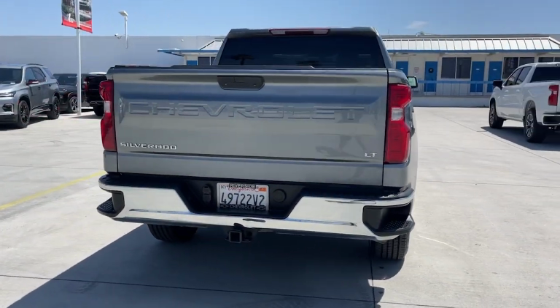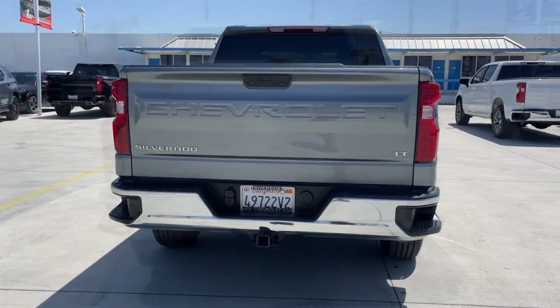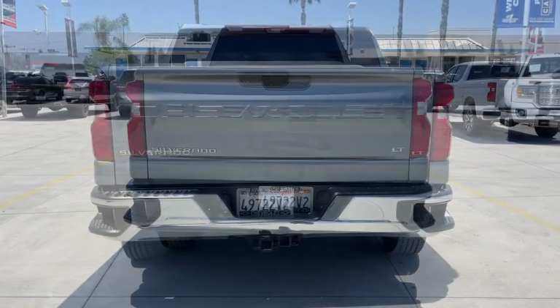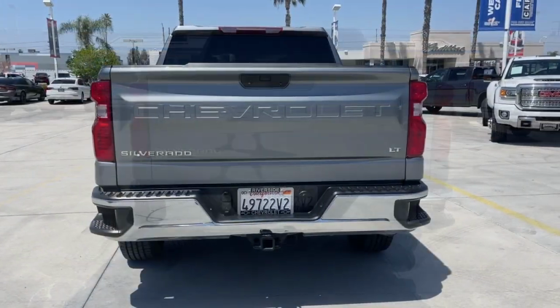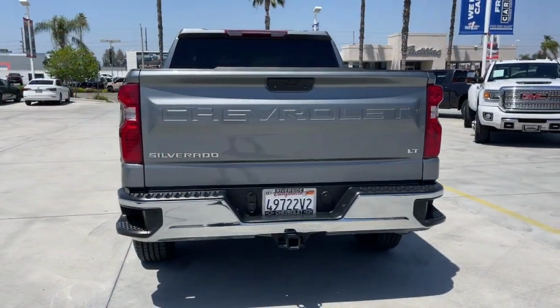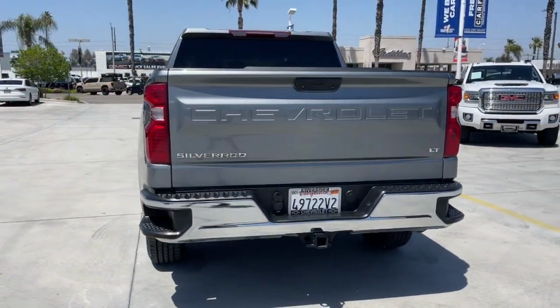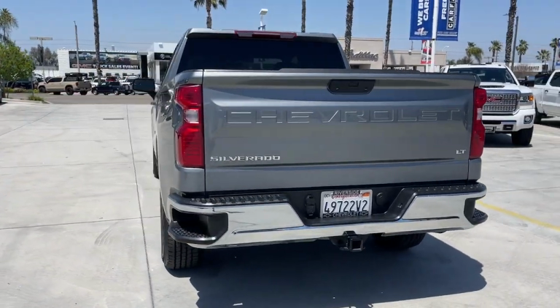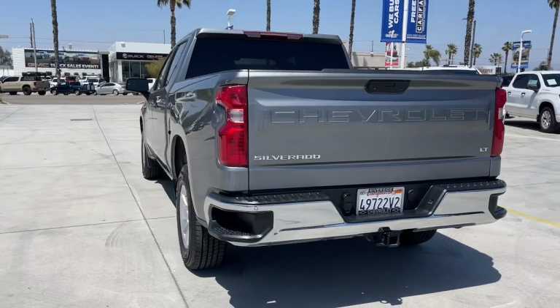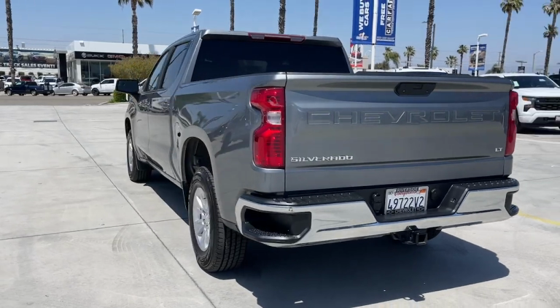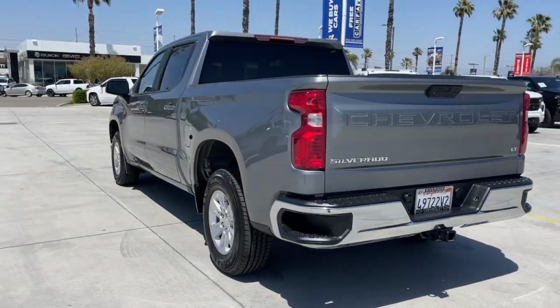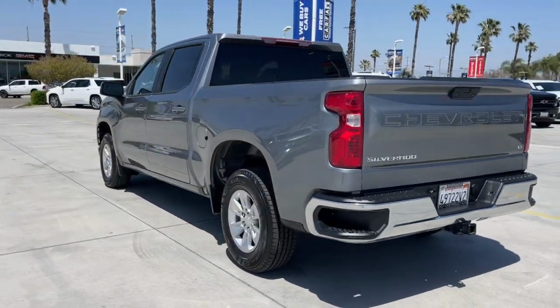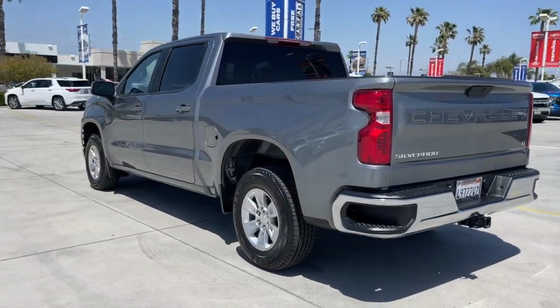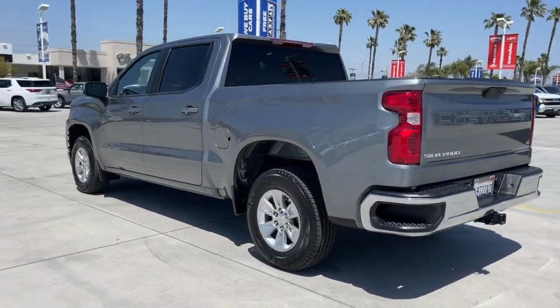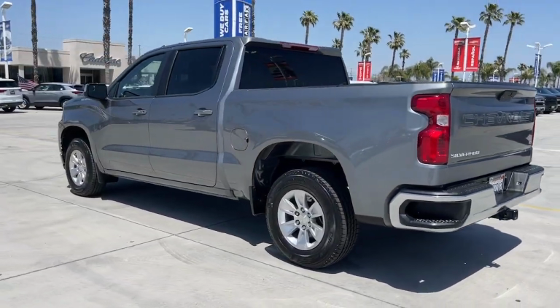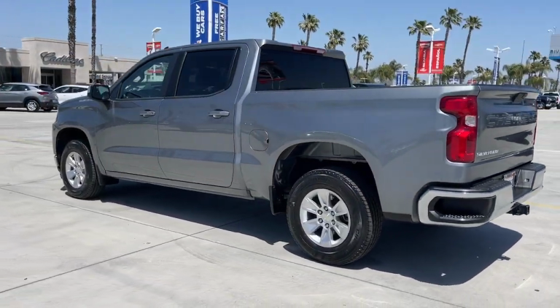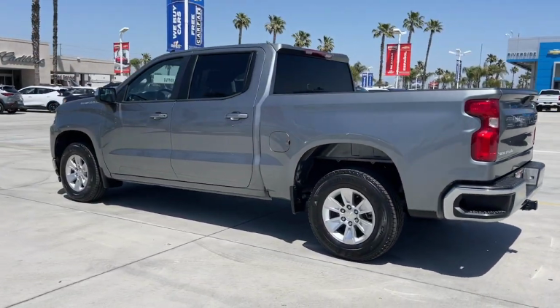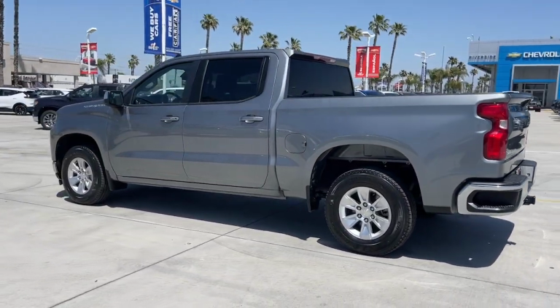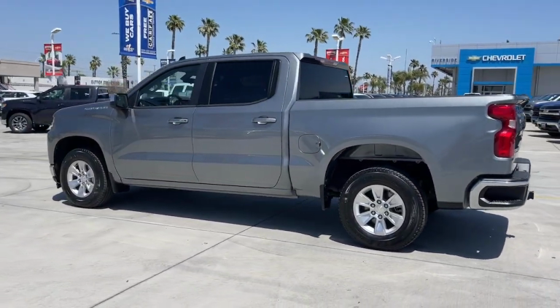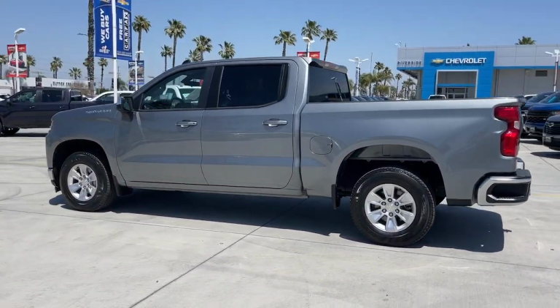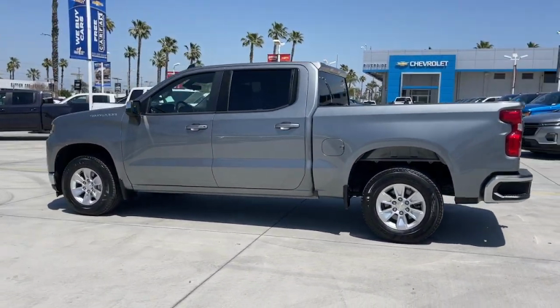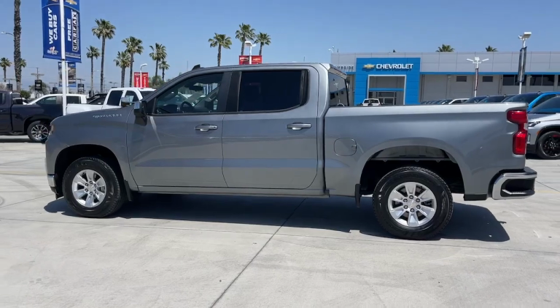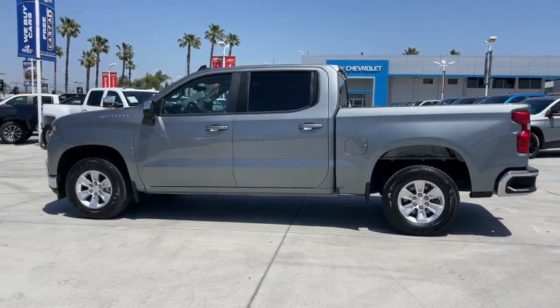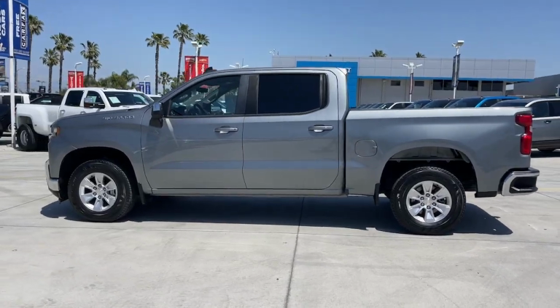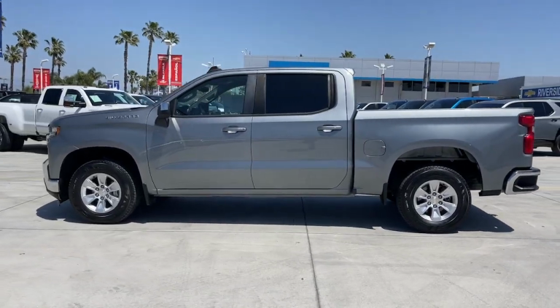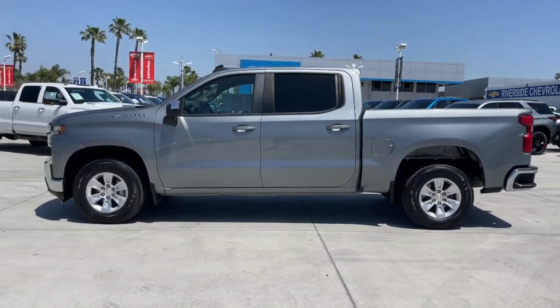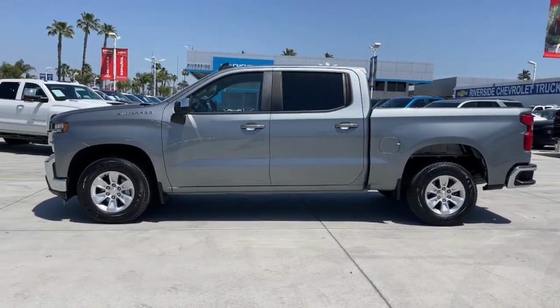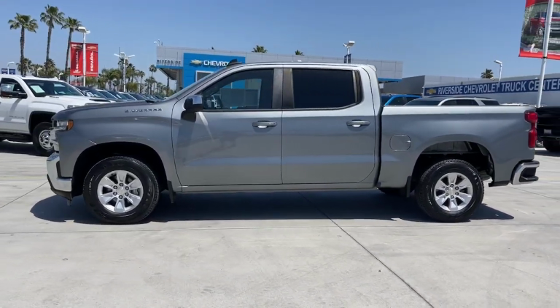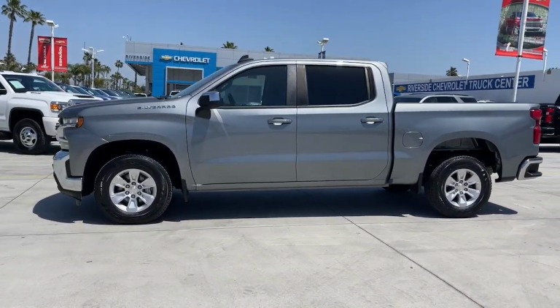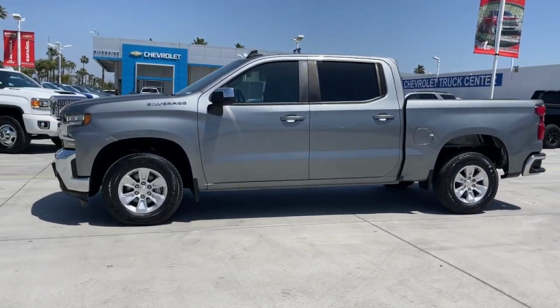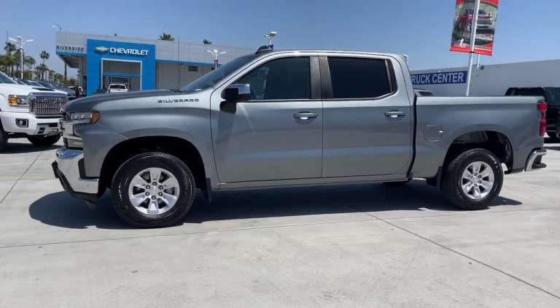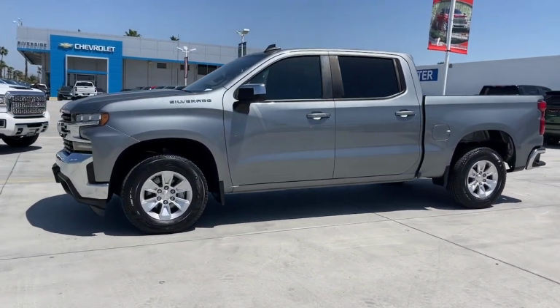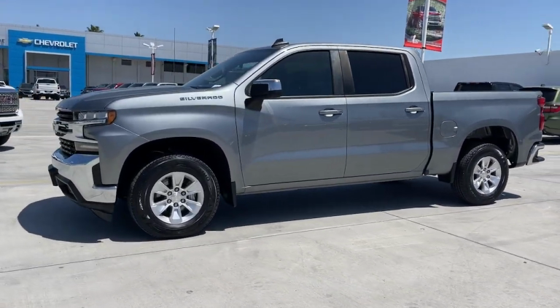The Chevrolet Silverado 1500 — the full-size pickup that's strong, quiet, and dependable, with the latest technology to keep you connected while you get the job done. The following are some of this vehicle's highlighted options.